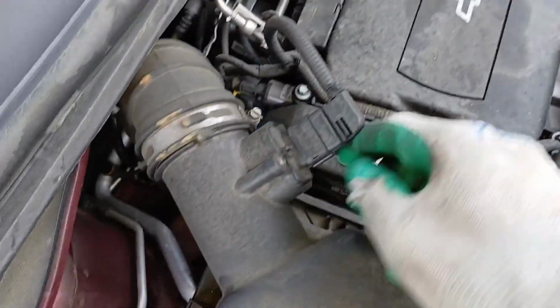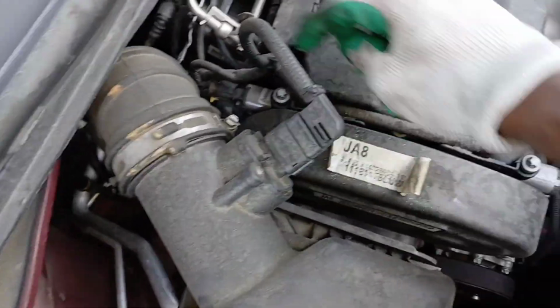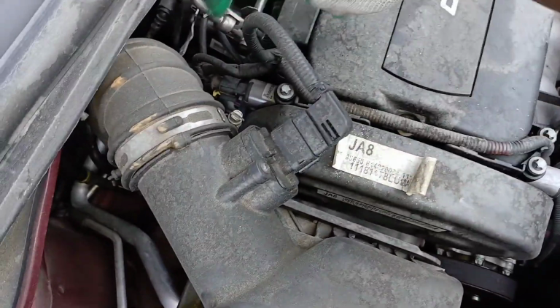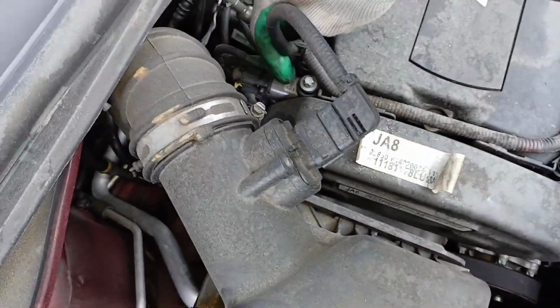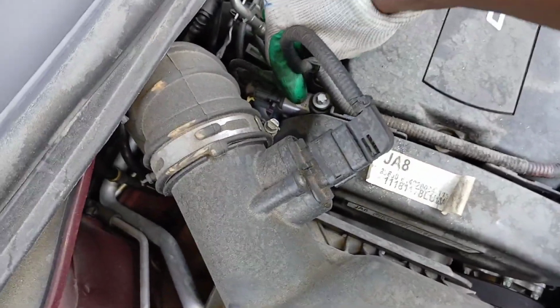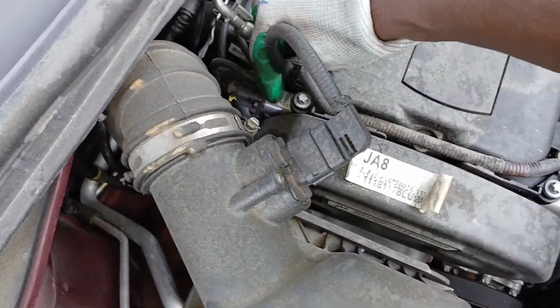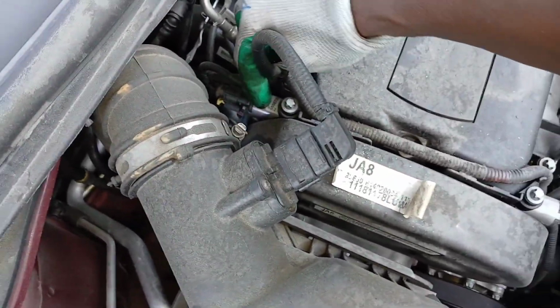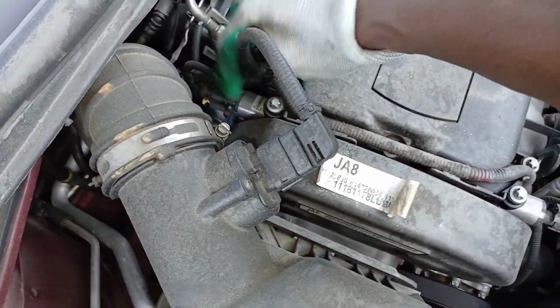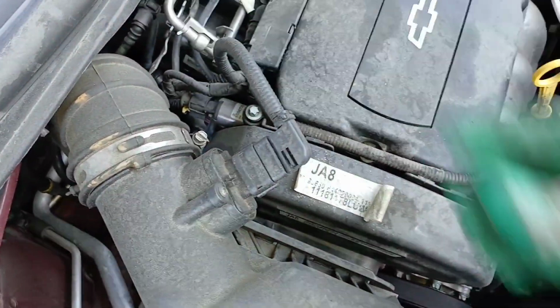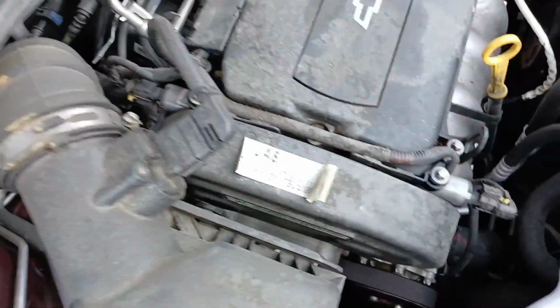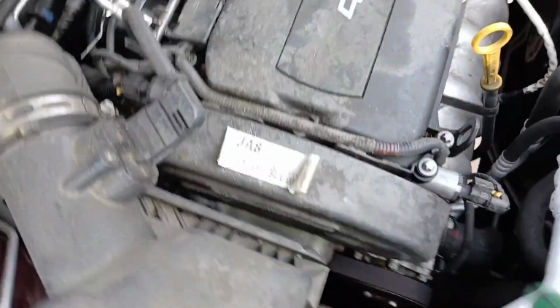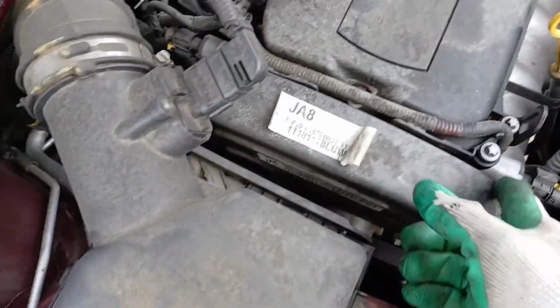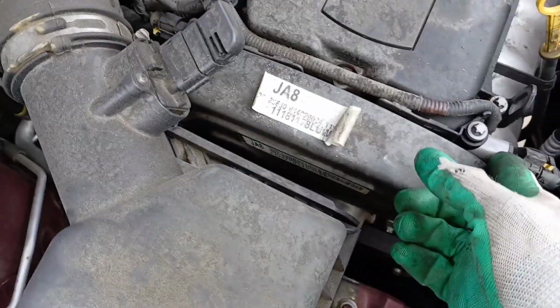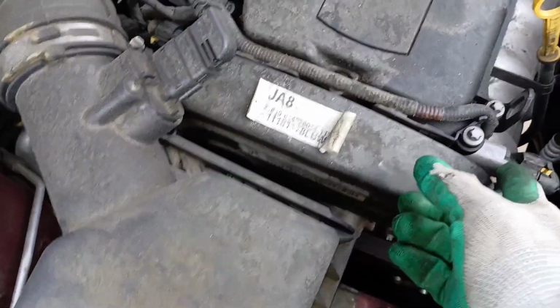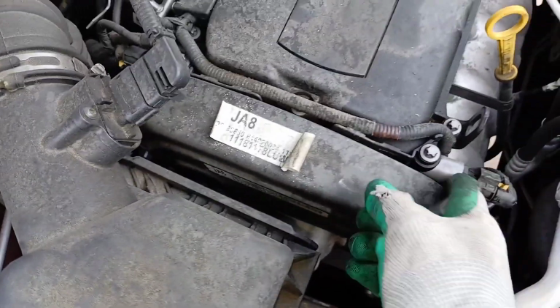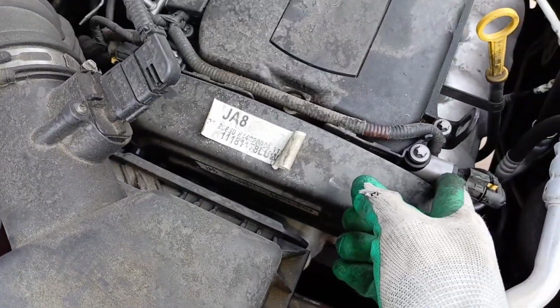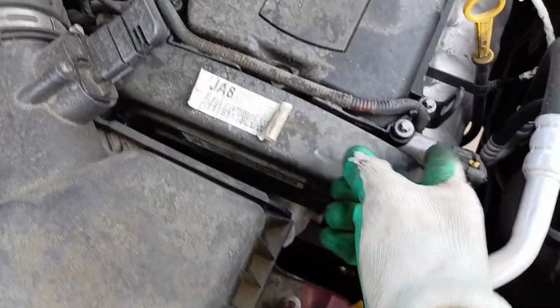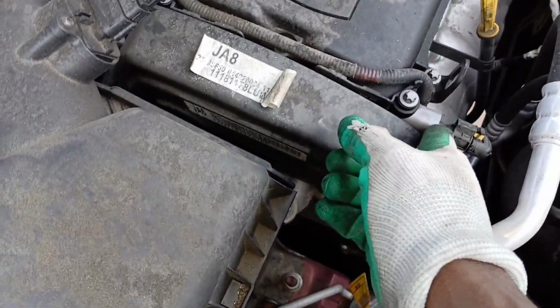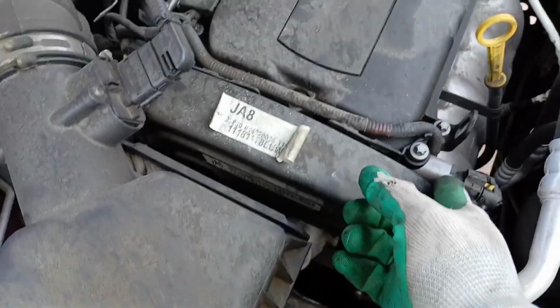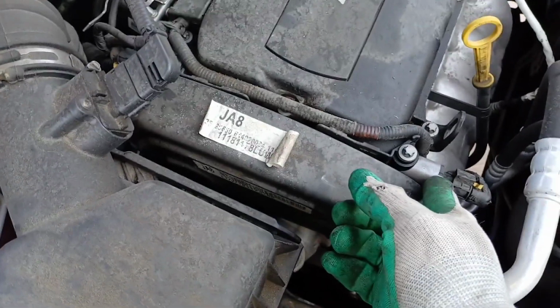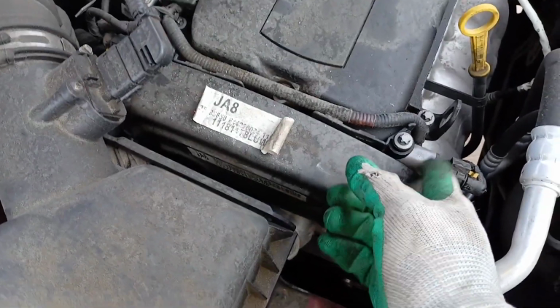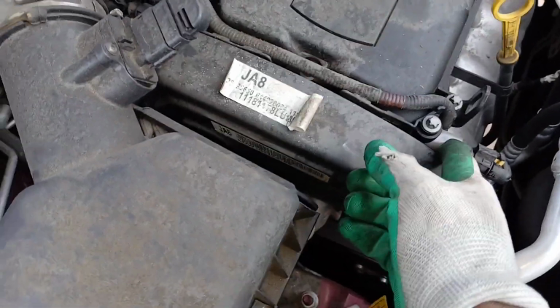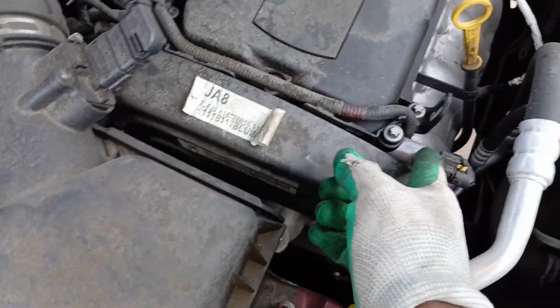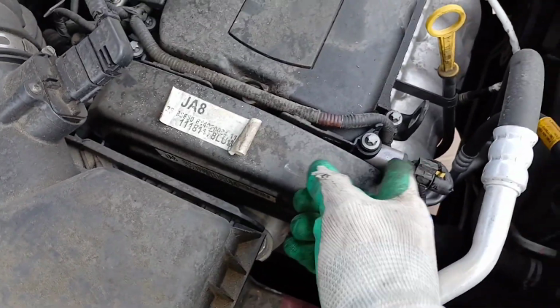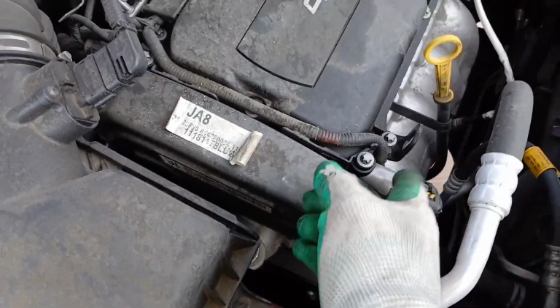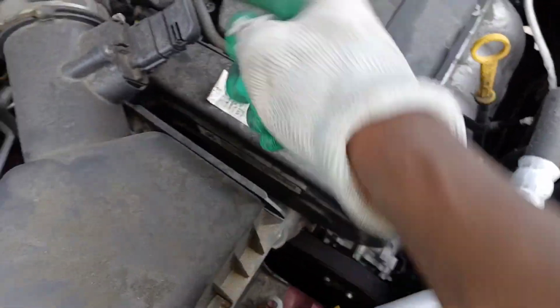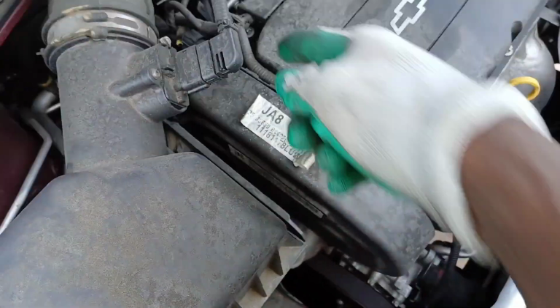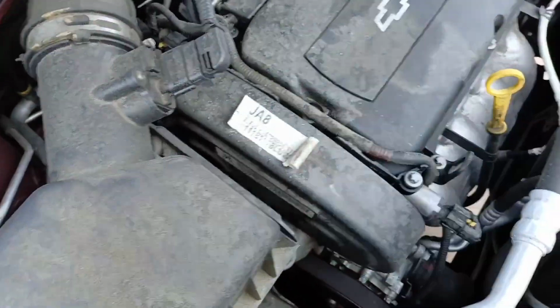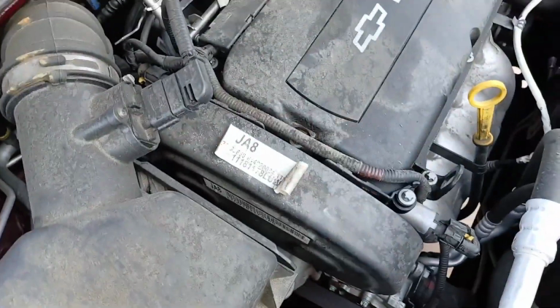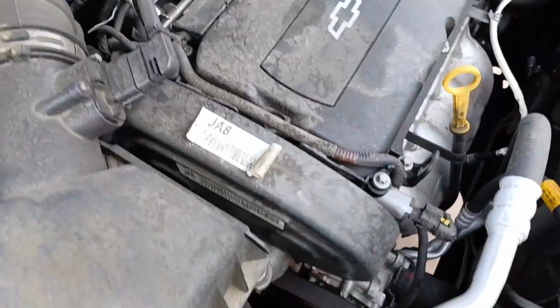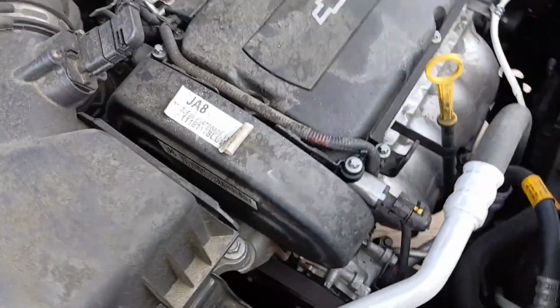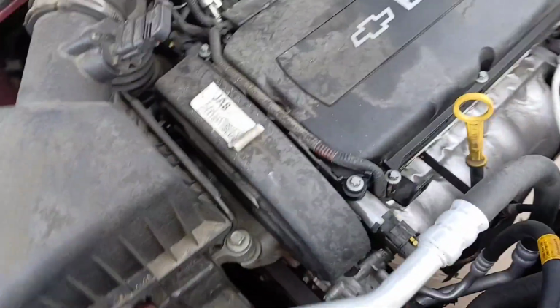This one here is going to be on your left. I'm going to show you the steps for this one because it's going to be easier, and you can just reapply these steps to that one as far as removal.